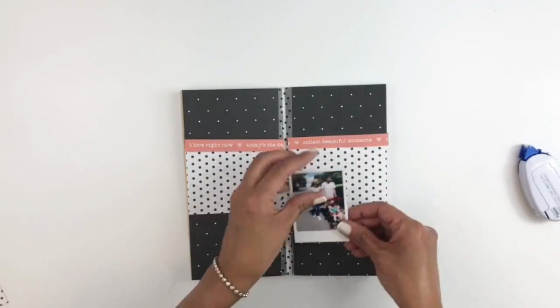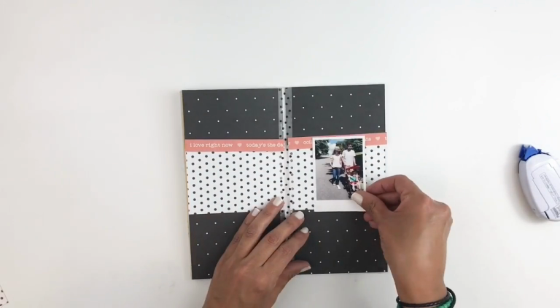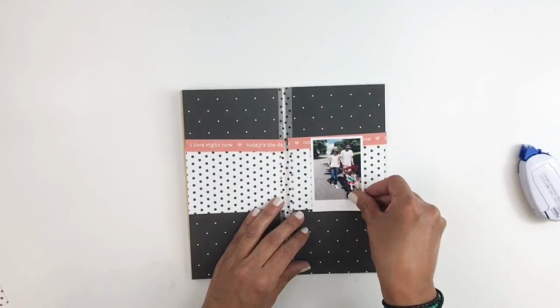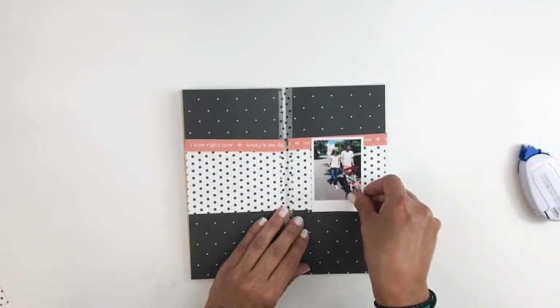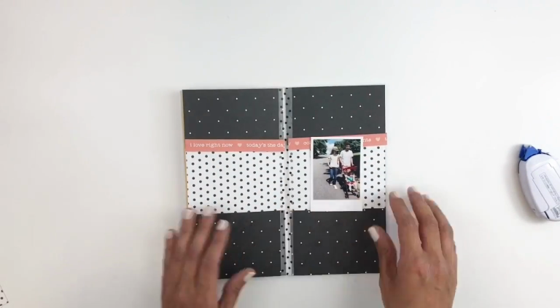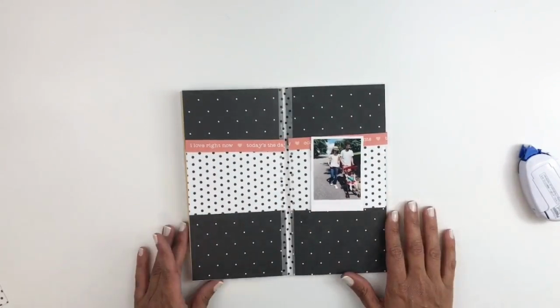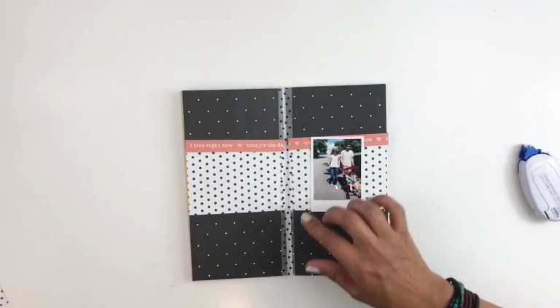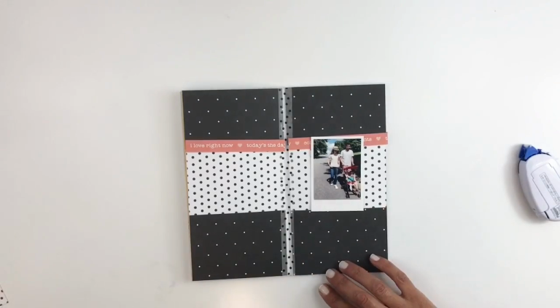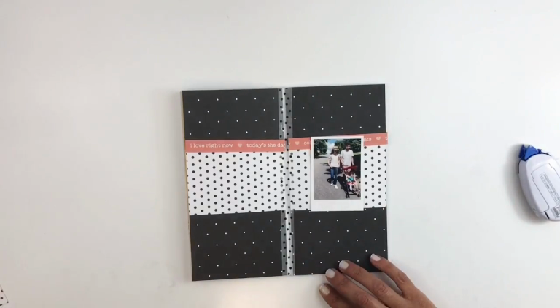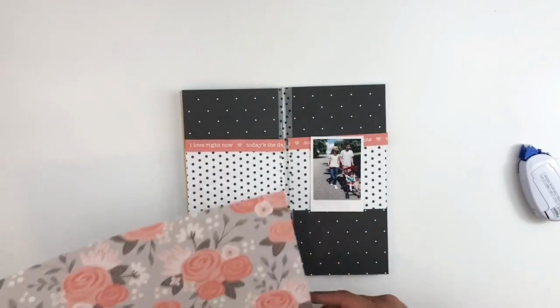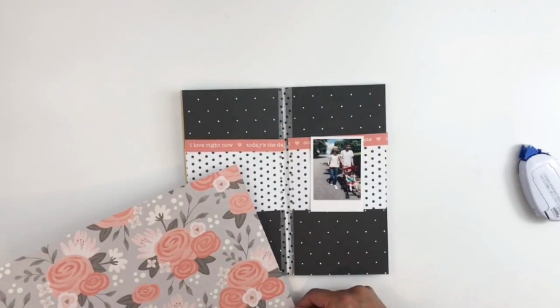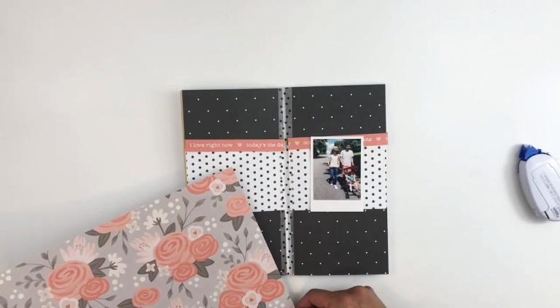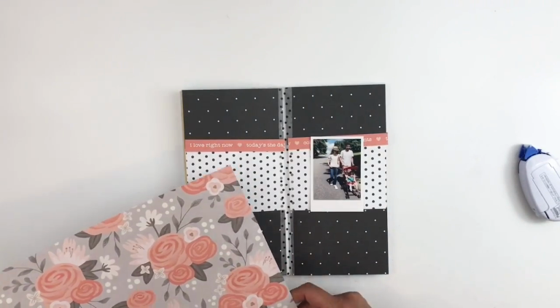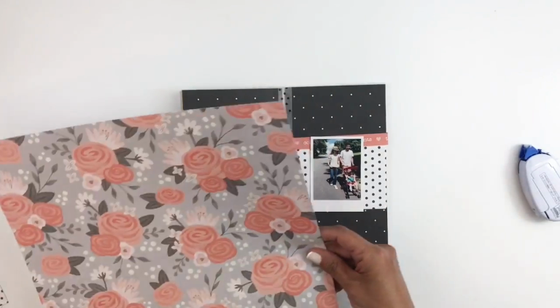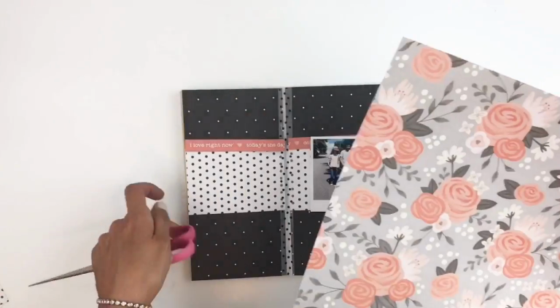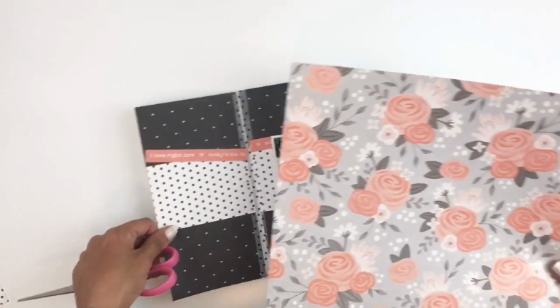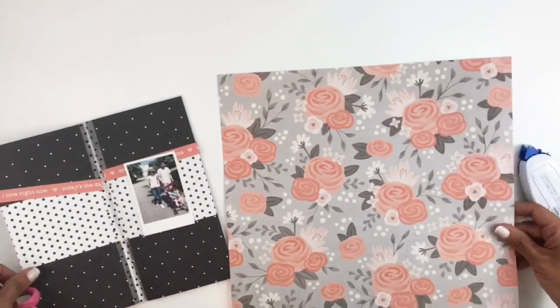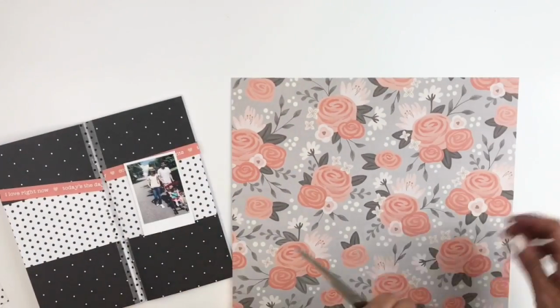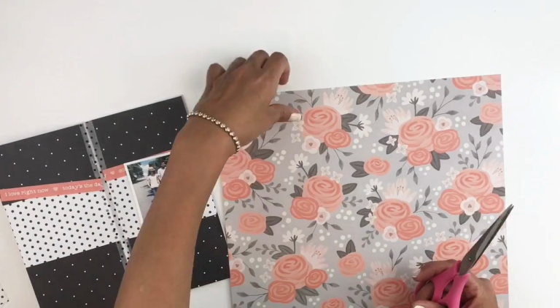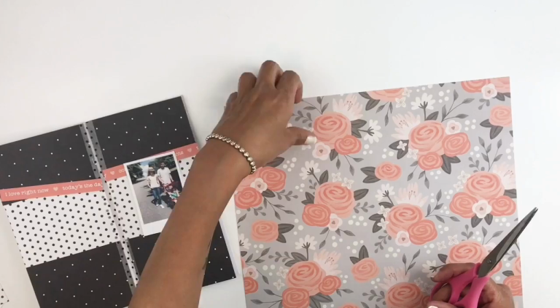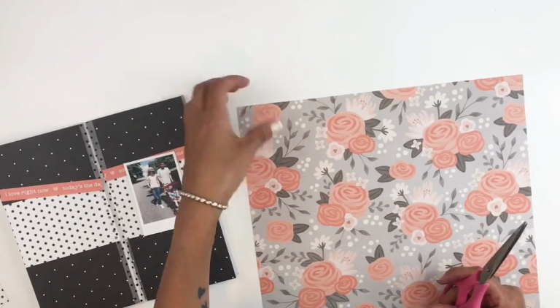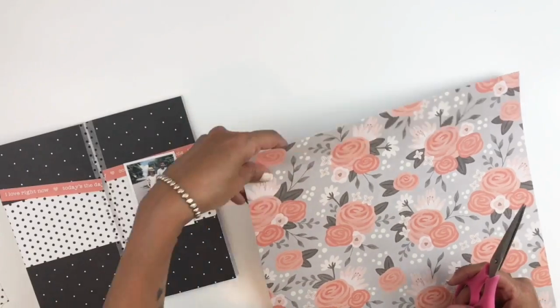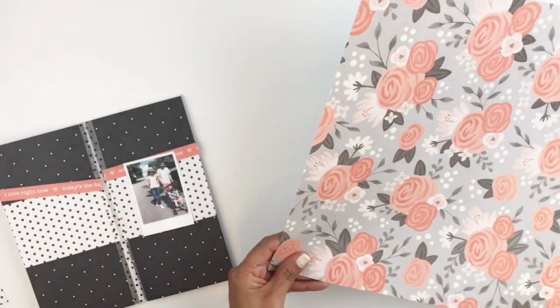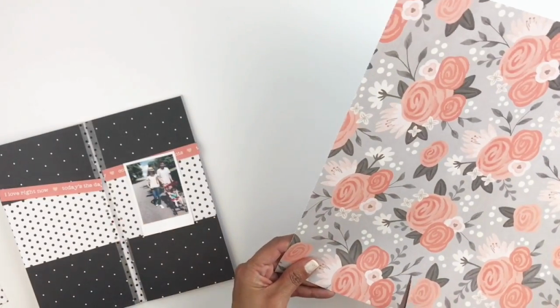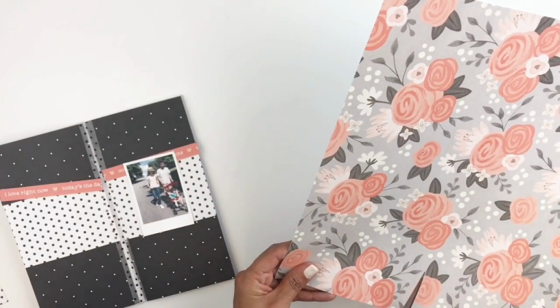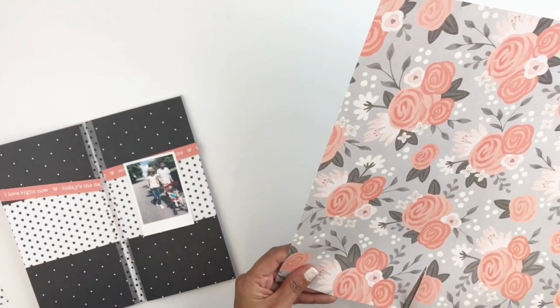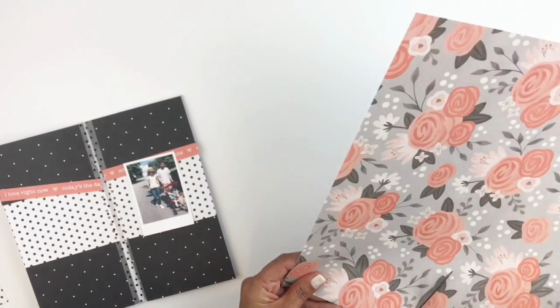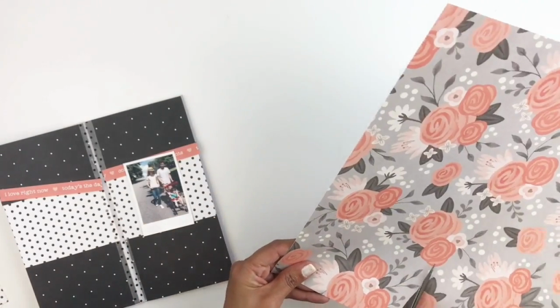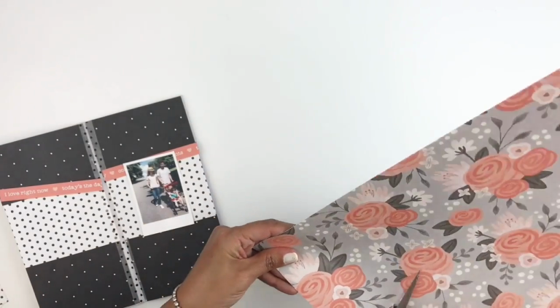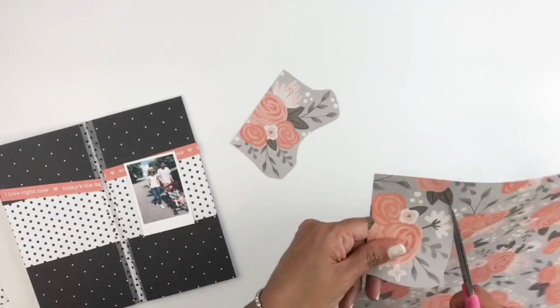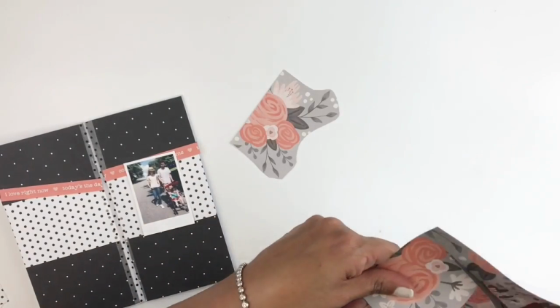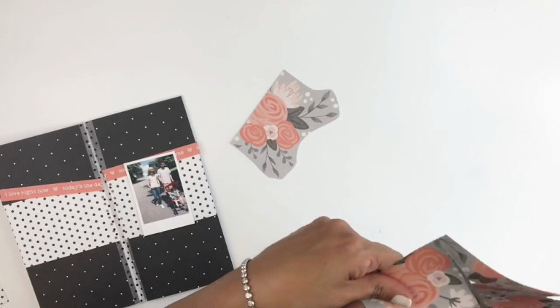I'm going to grab this floral pattern paper that has been in my stash and I really love it. So I'm just going to fussy cut them out, of course, and try to figure out how I'm going to add them to my layout.